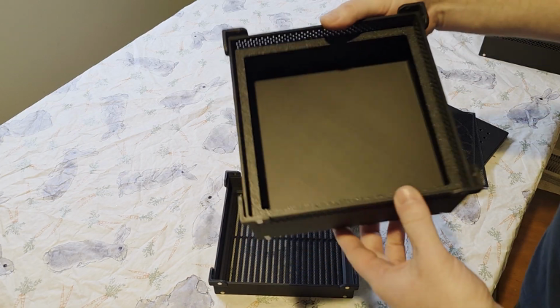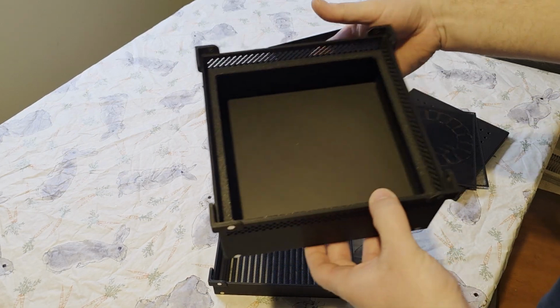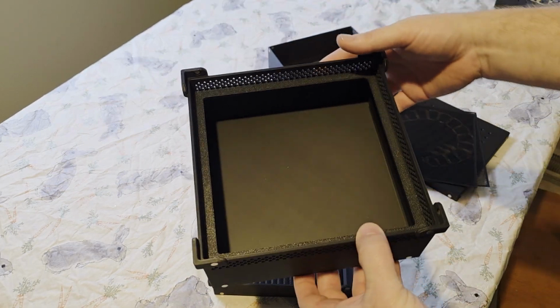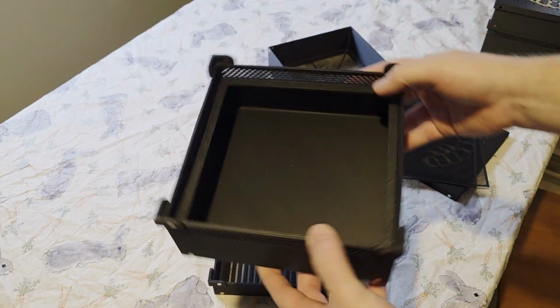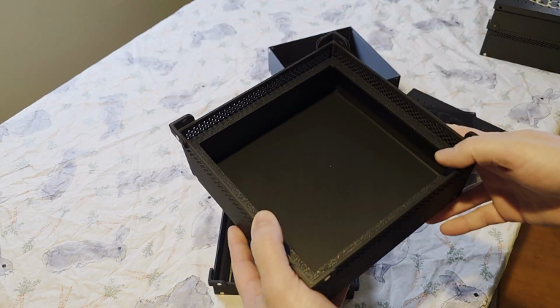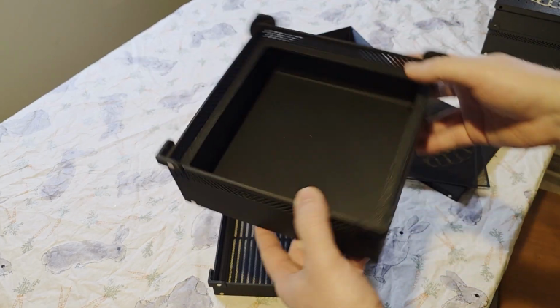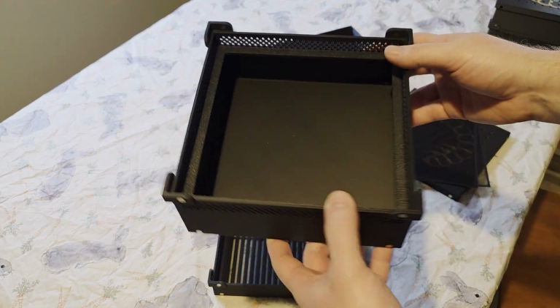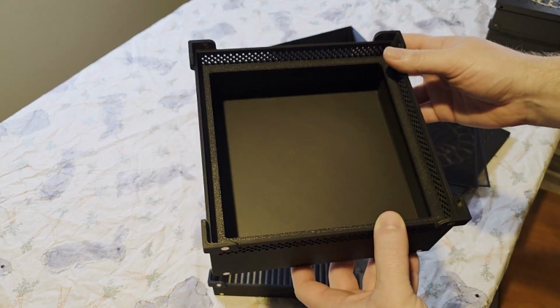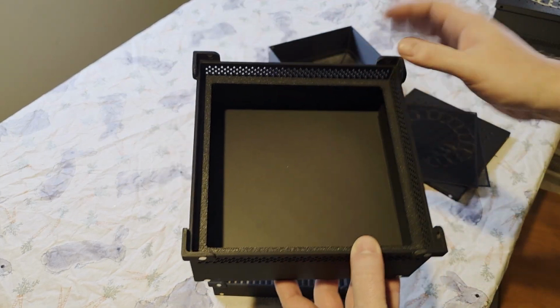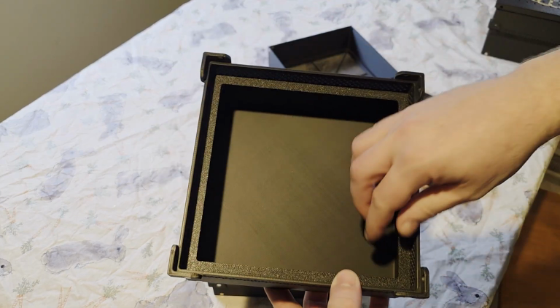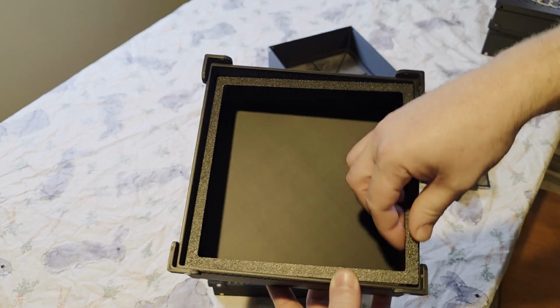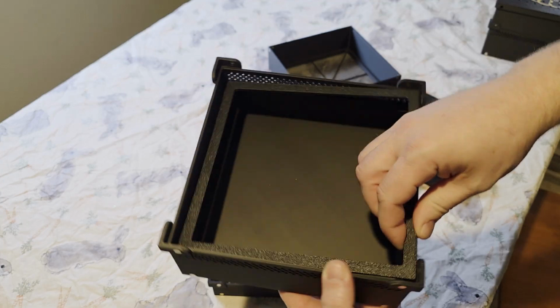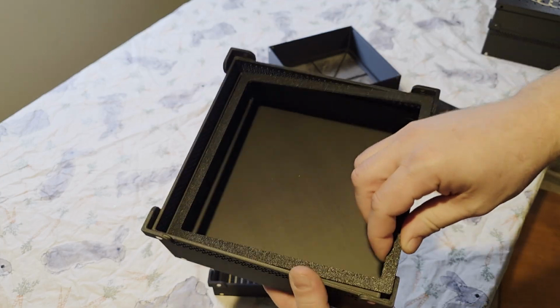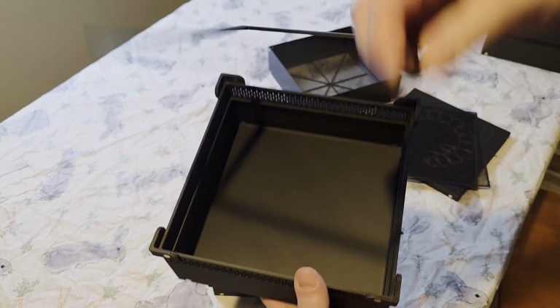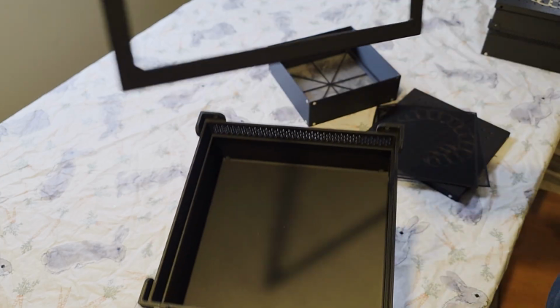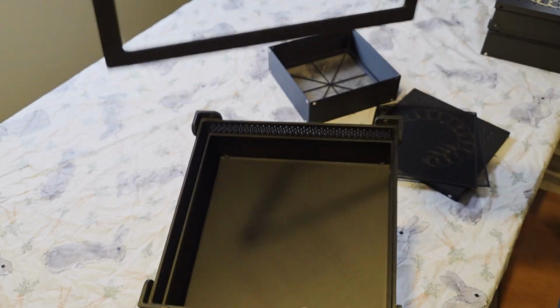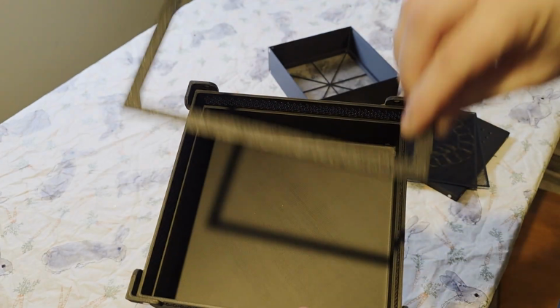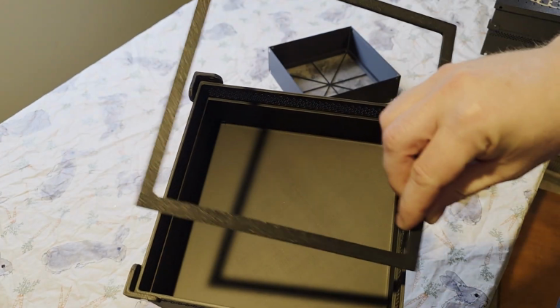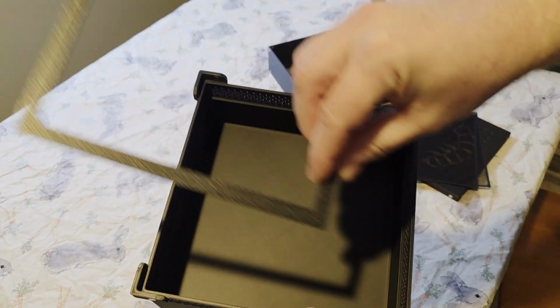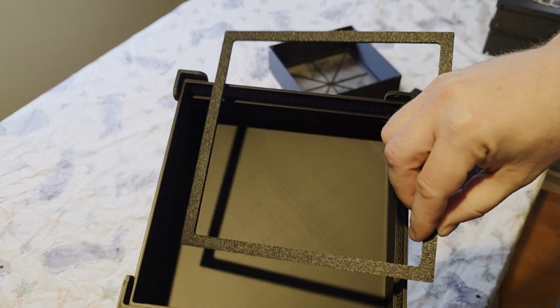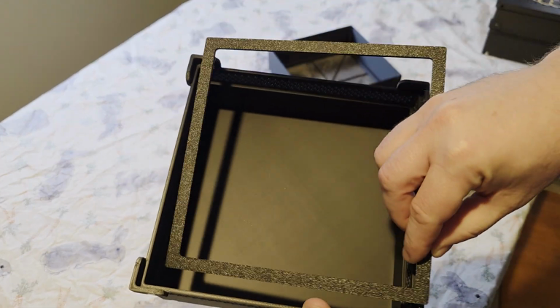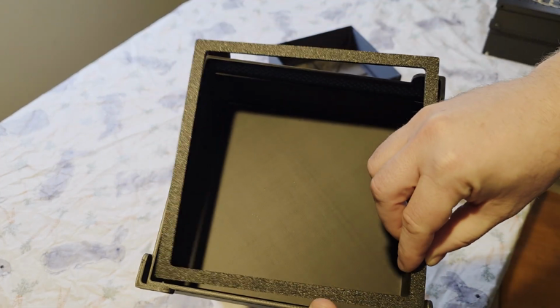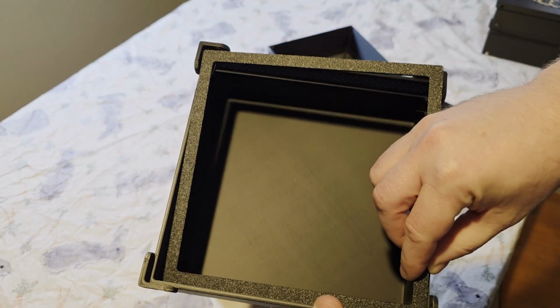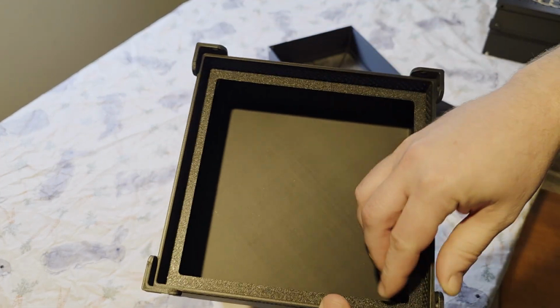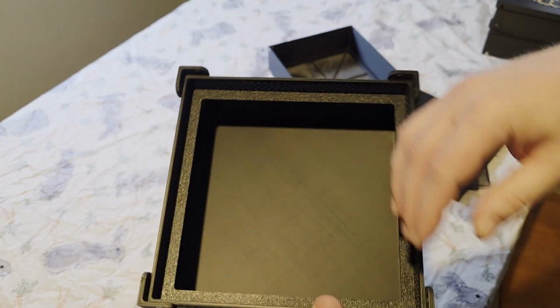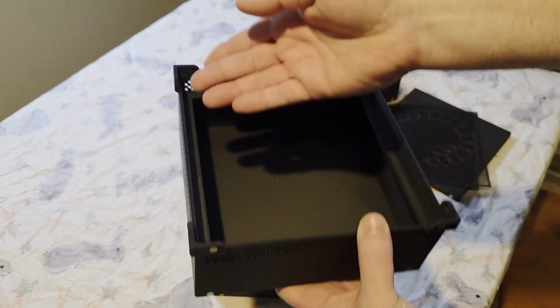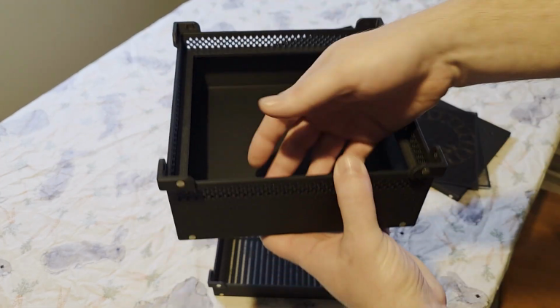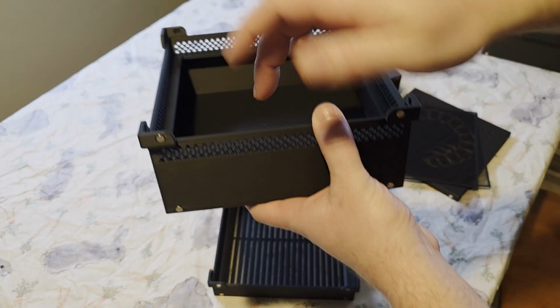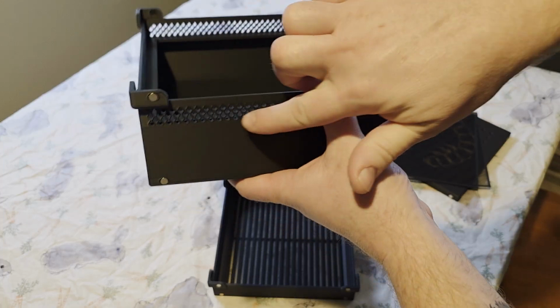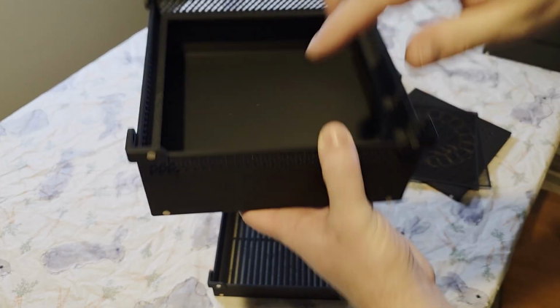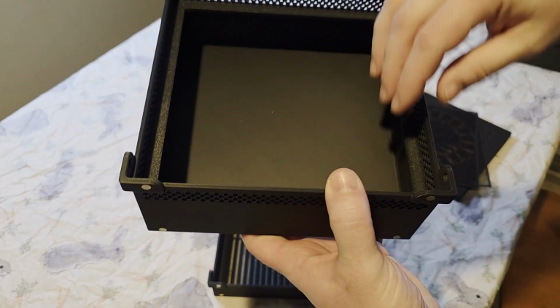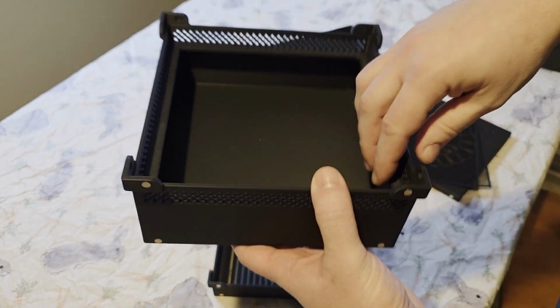This is the worm bin and this is the worm shield. We put this in here to keep the worms from climbing up and out into these vents.